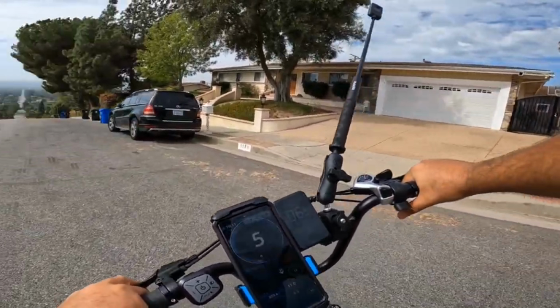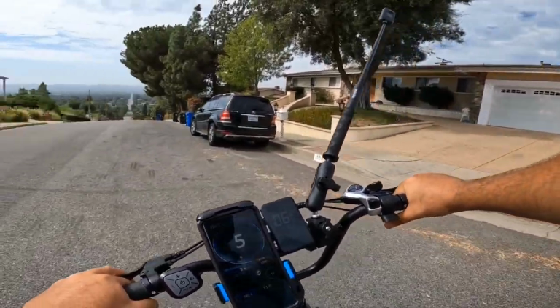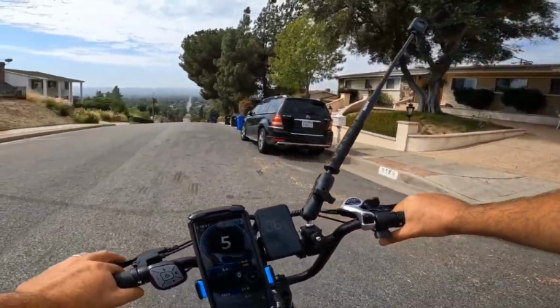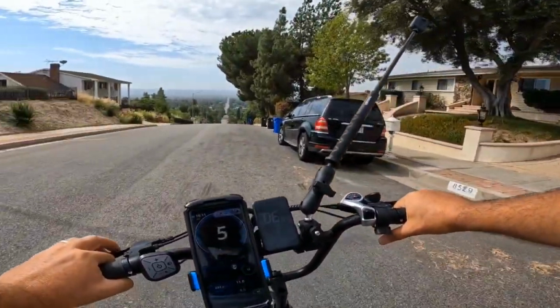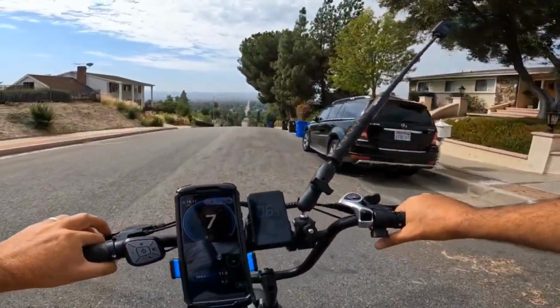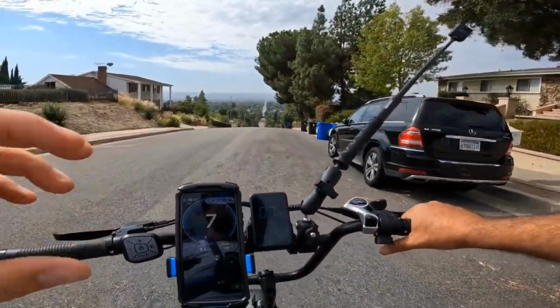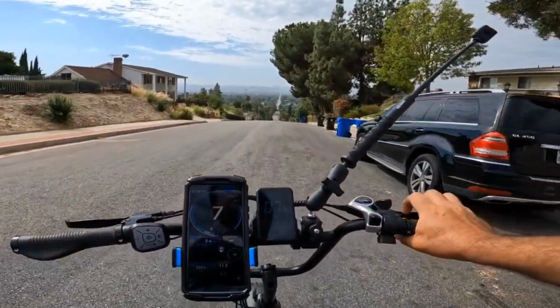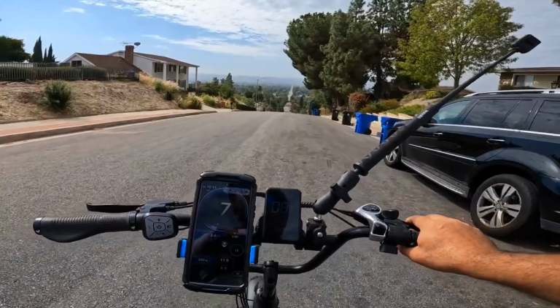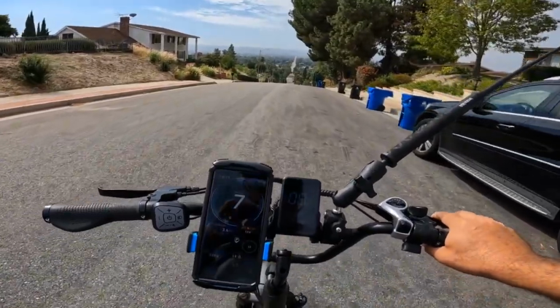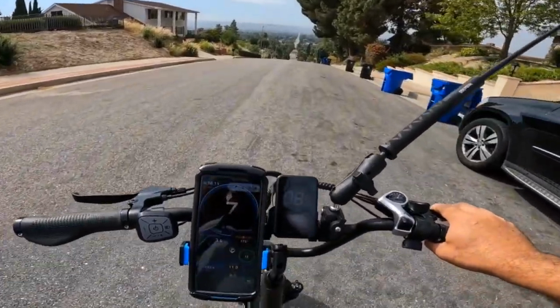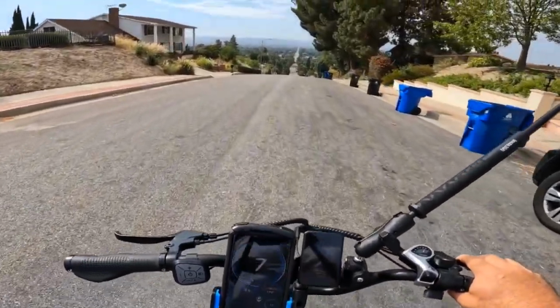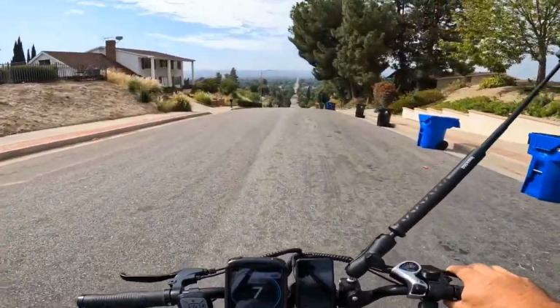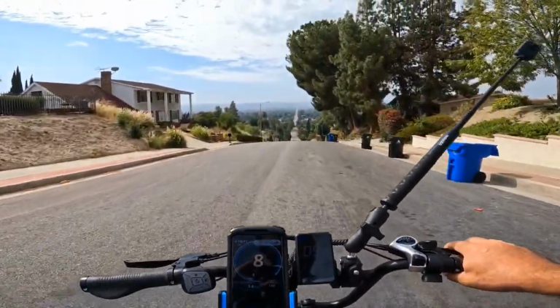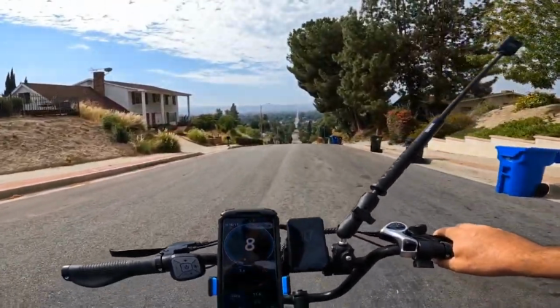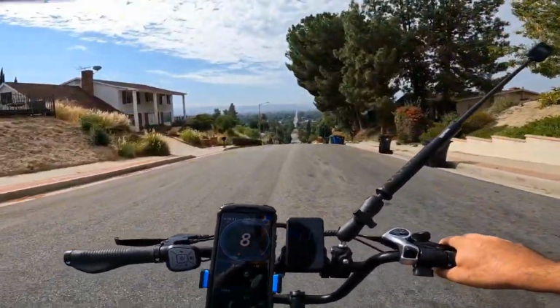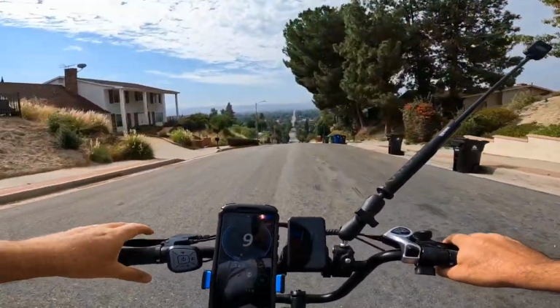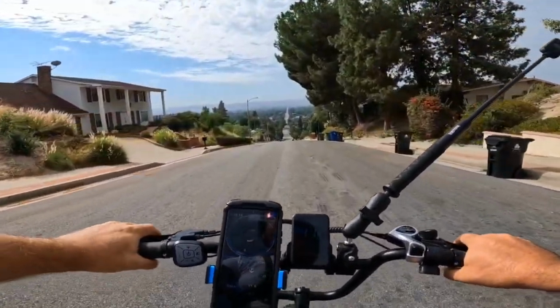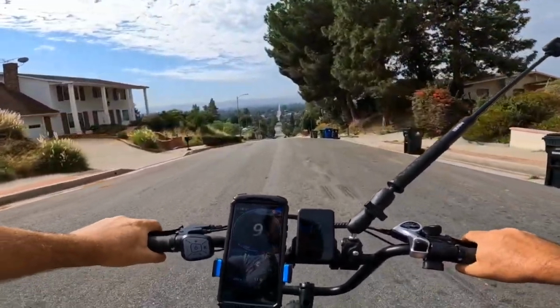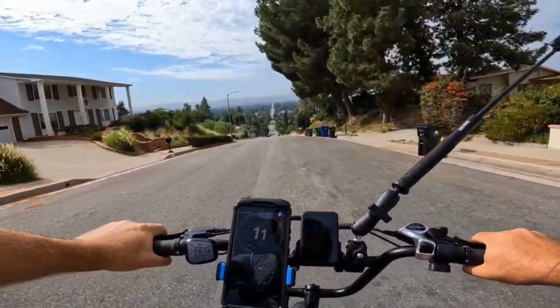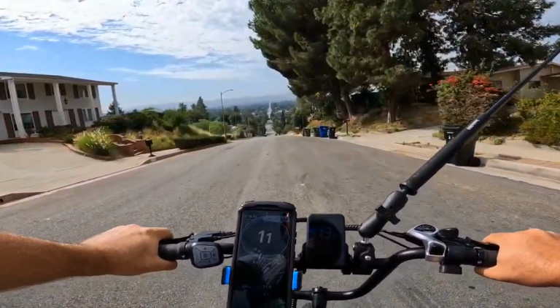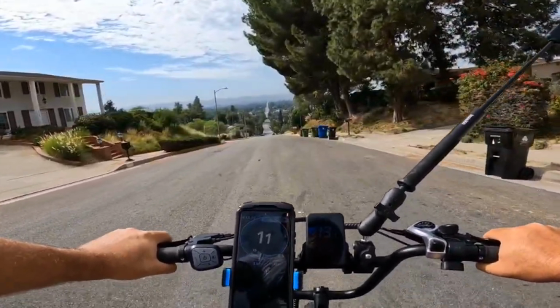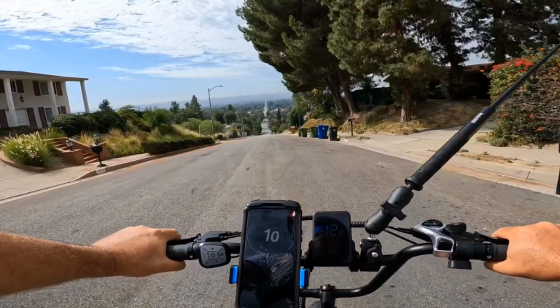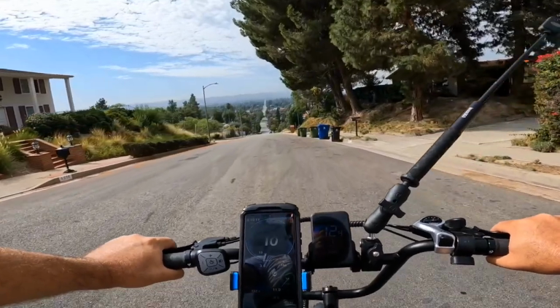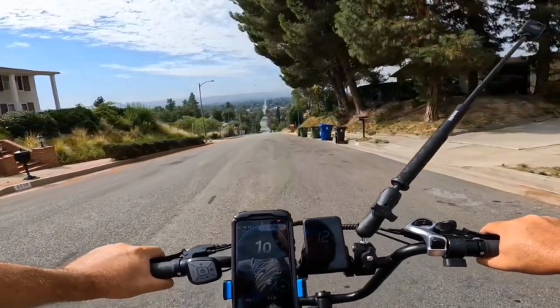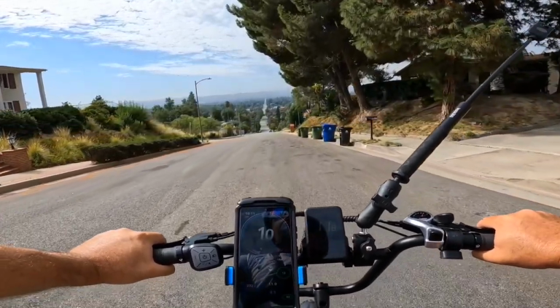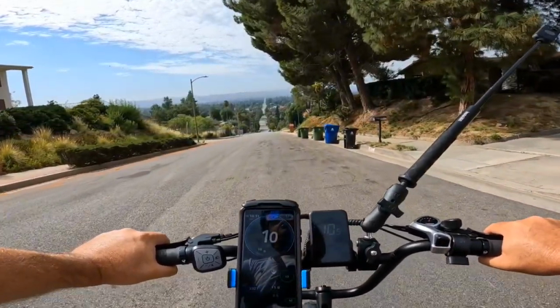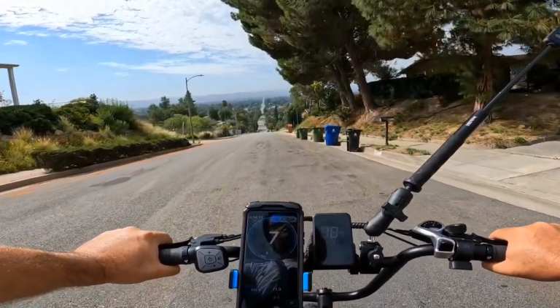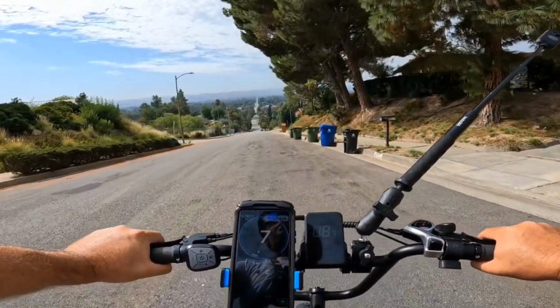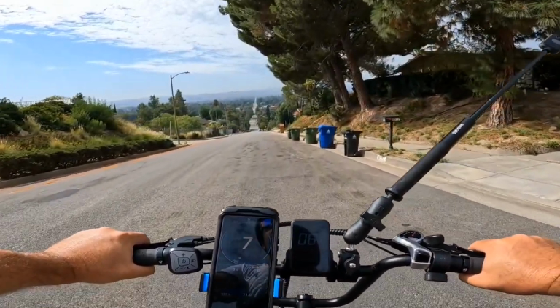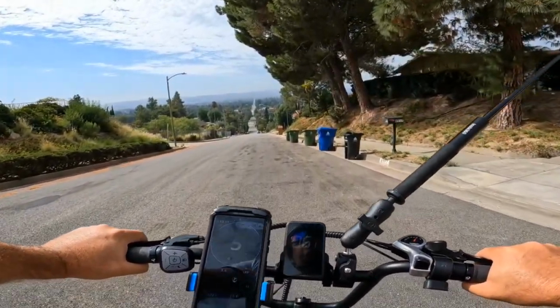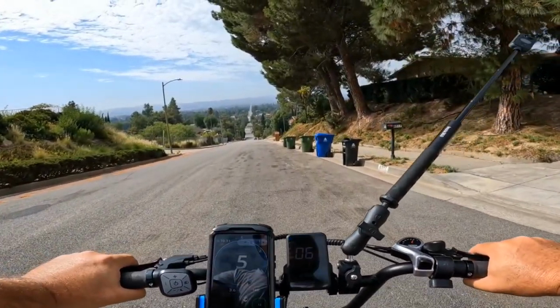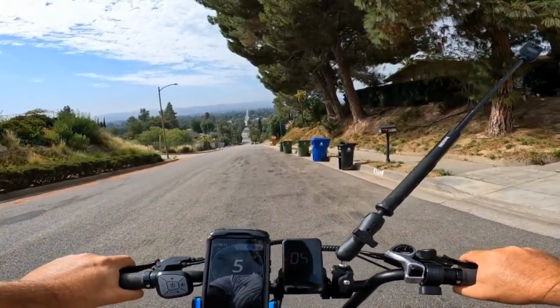Let me turn around so you can see the hill — it's very steep.